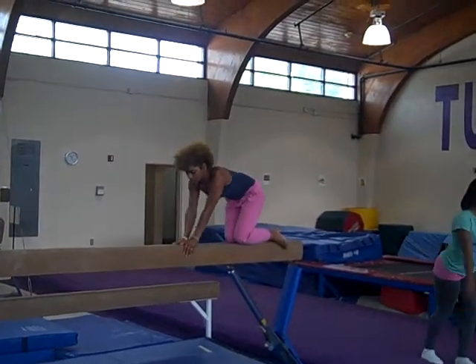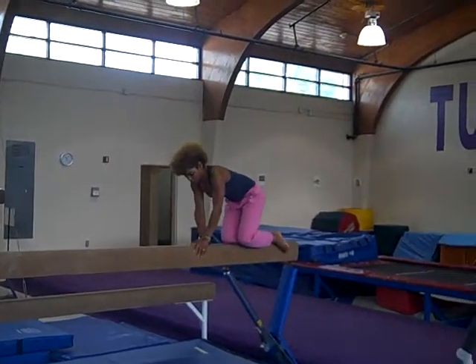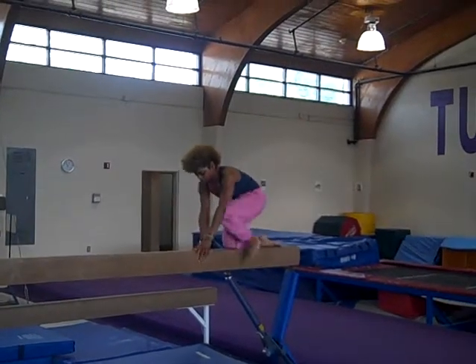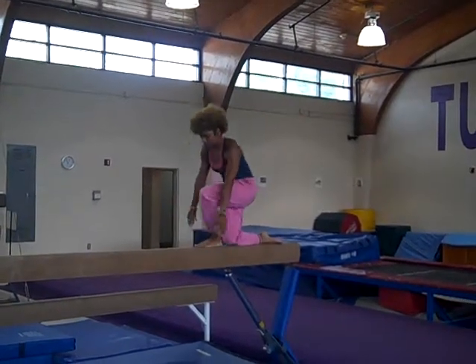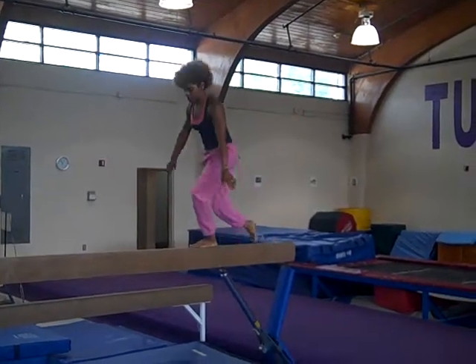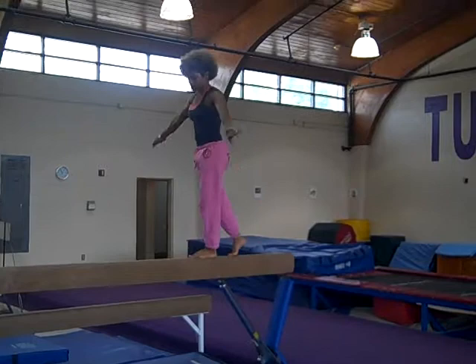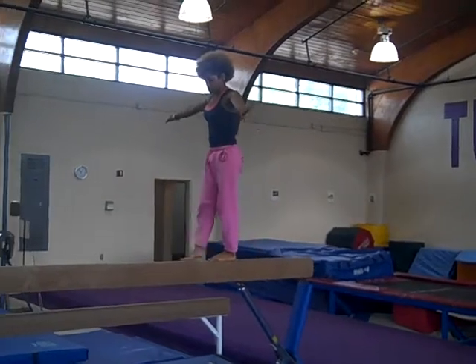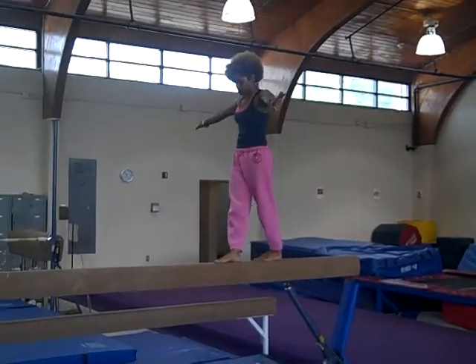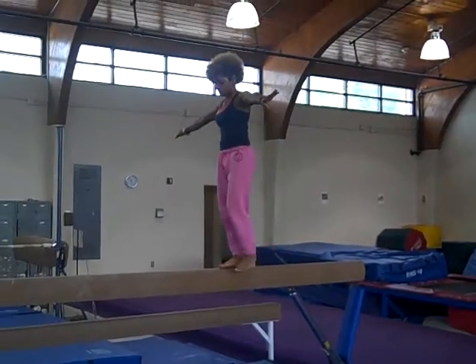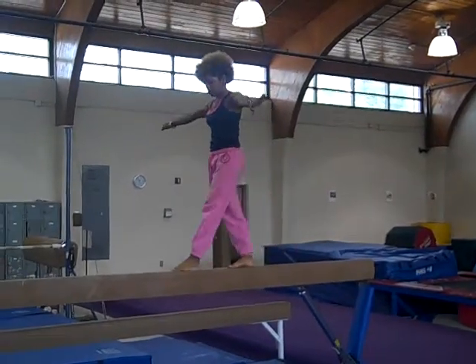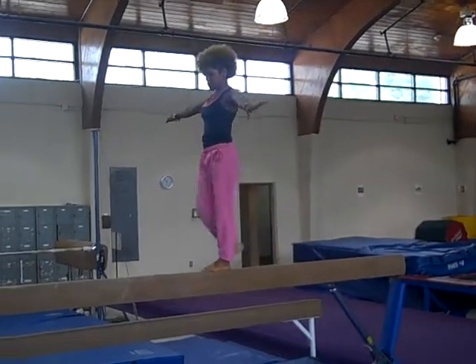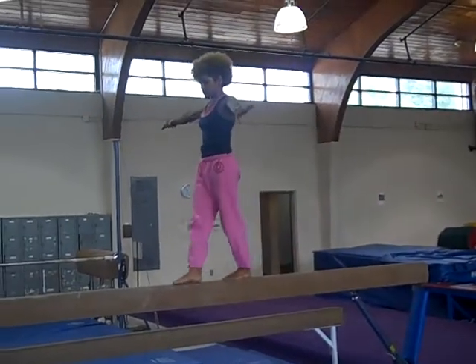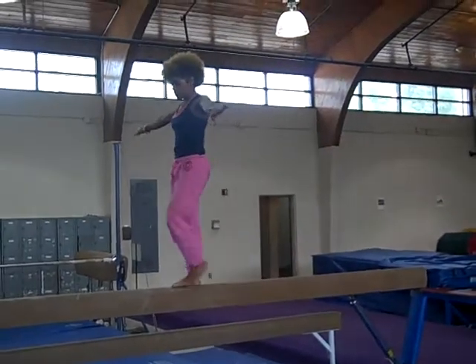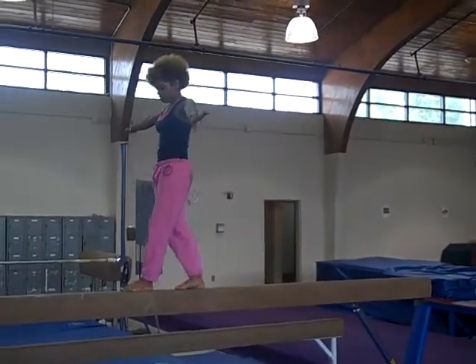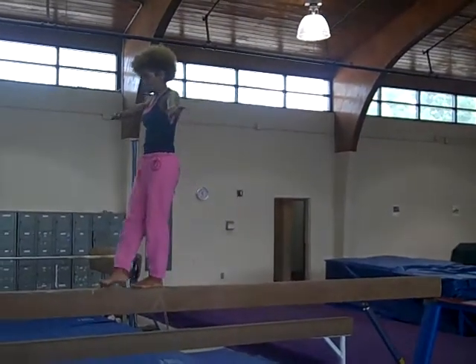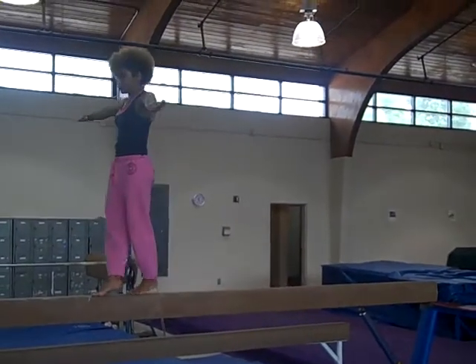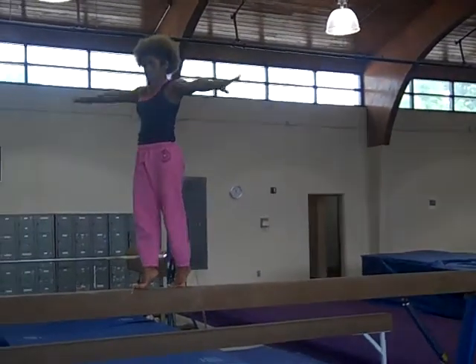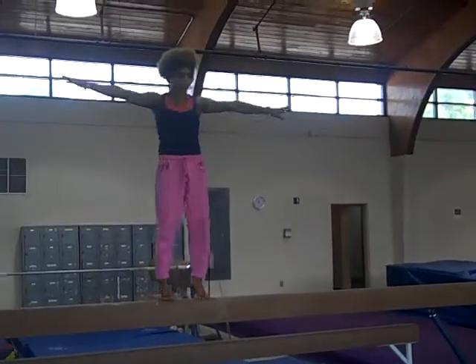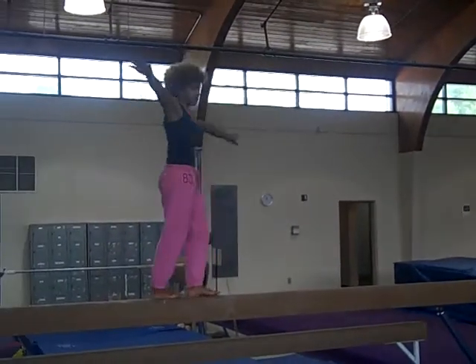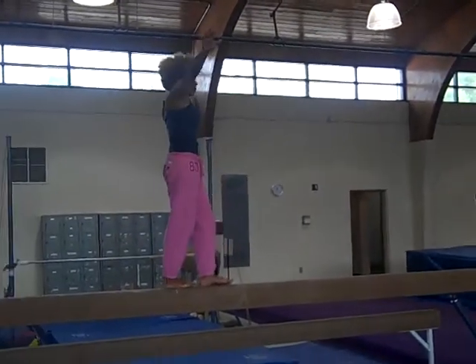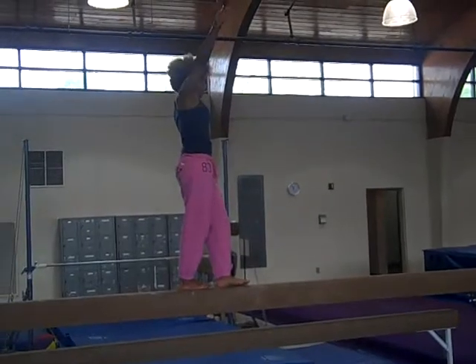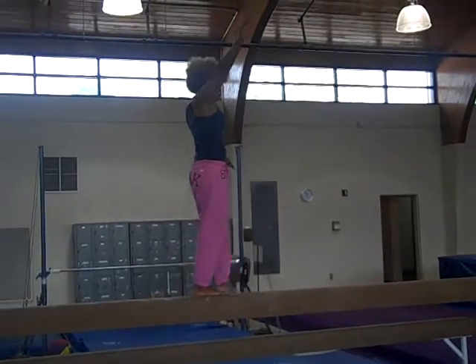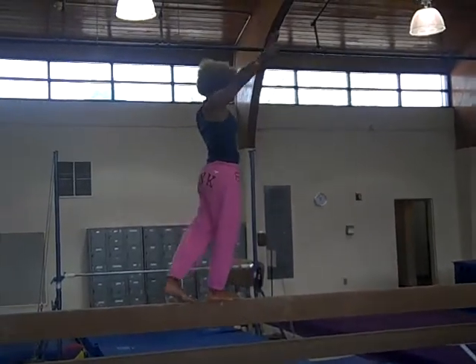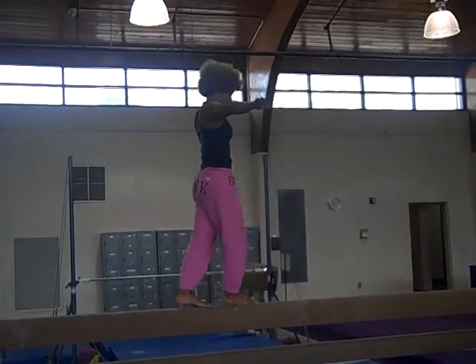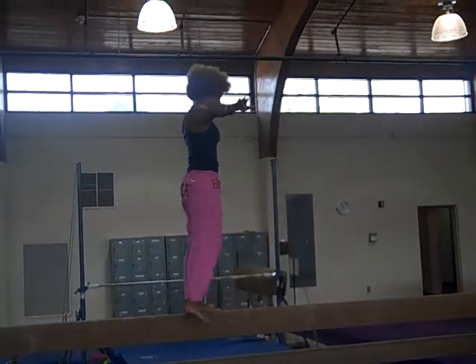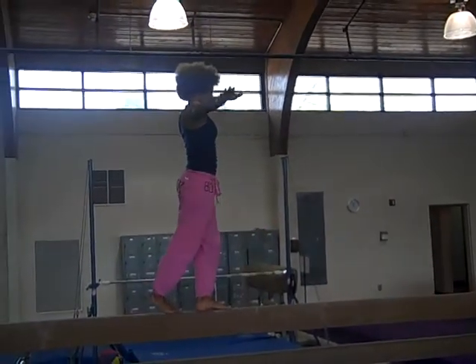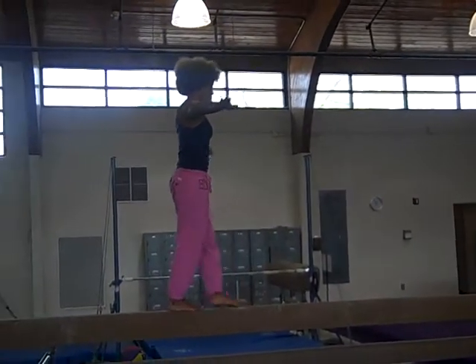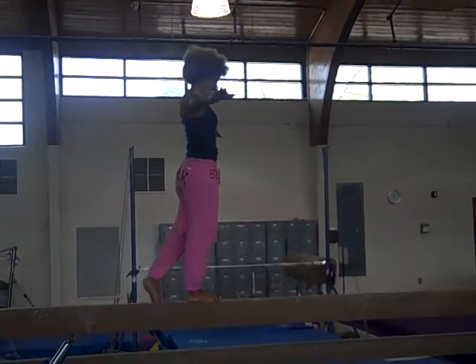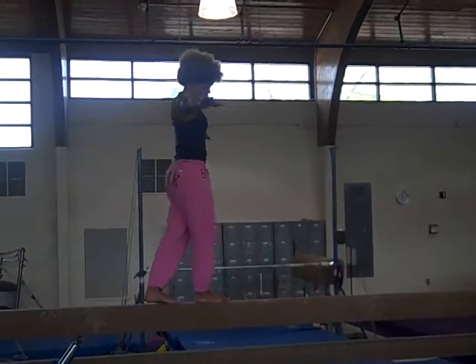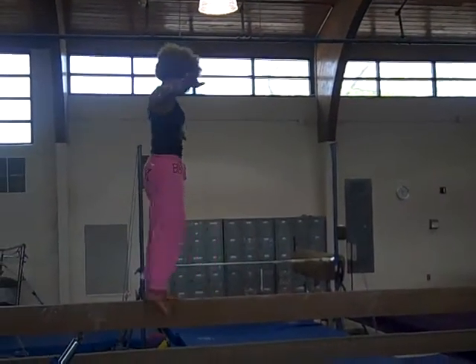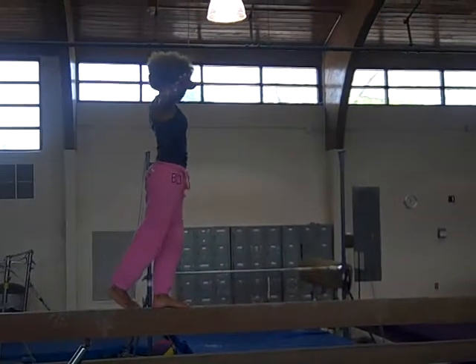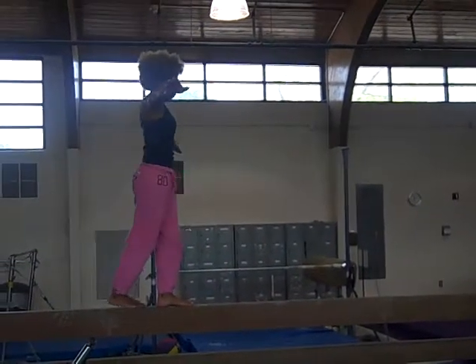Take one foot to stand. Walking forward. Tiptoes up there. Pivot turns. Walking backward.